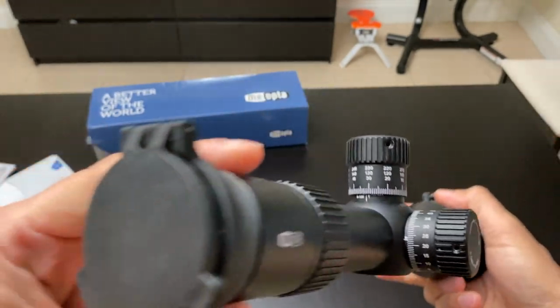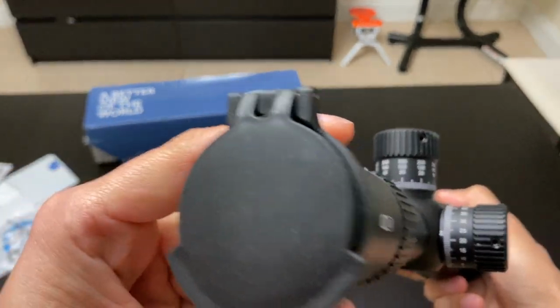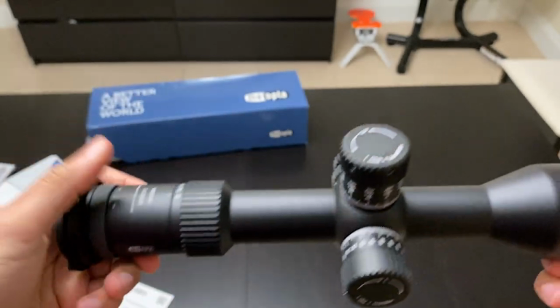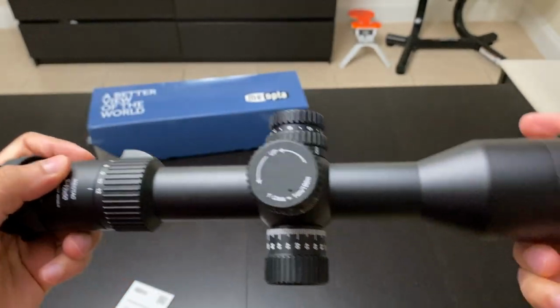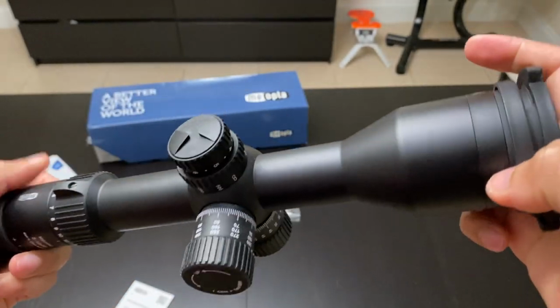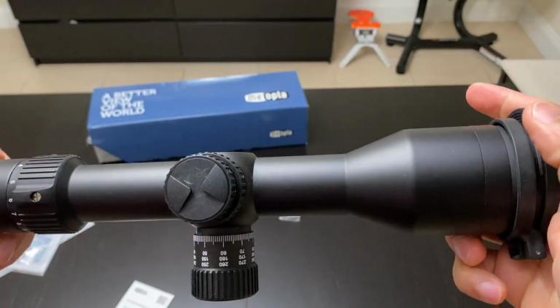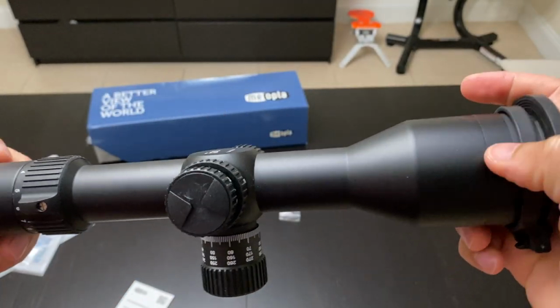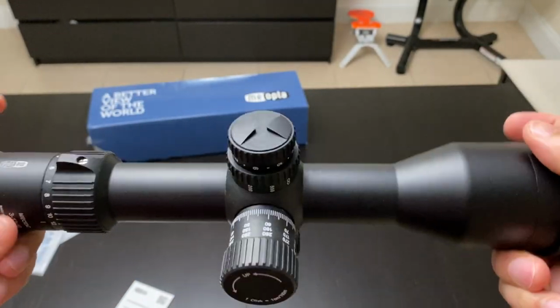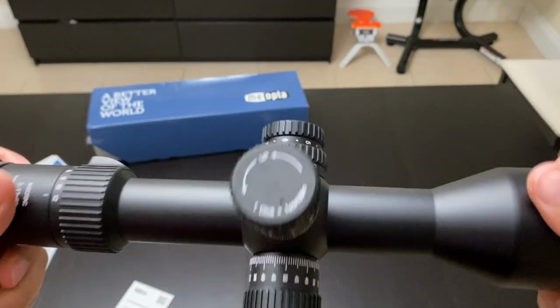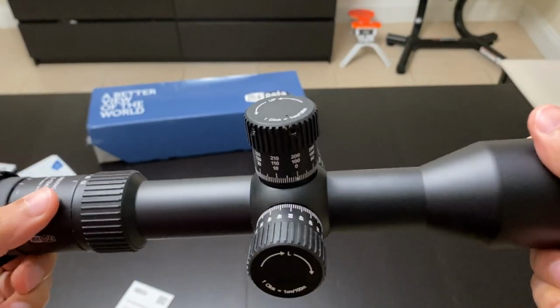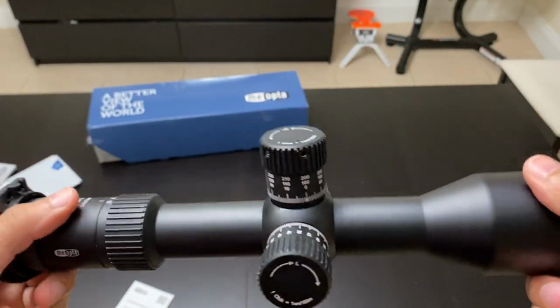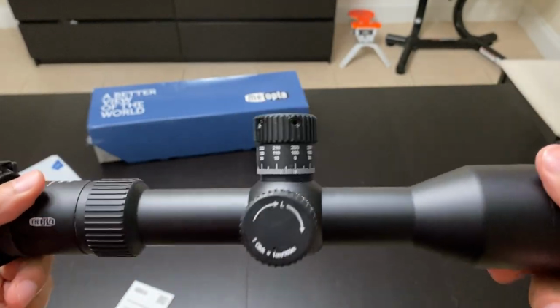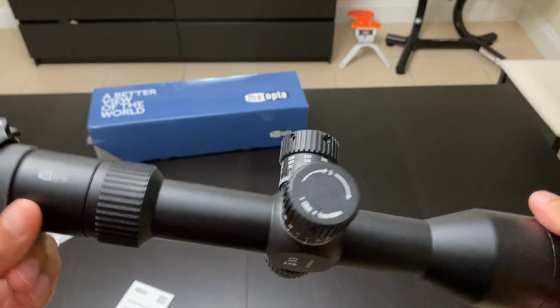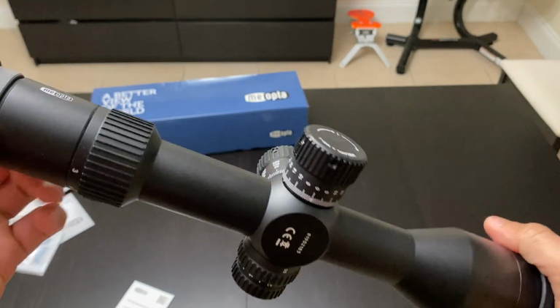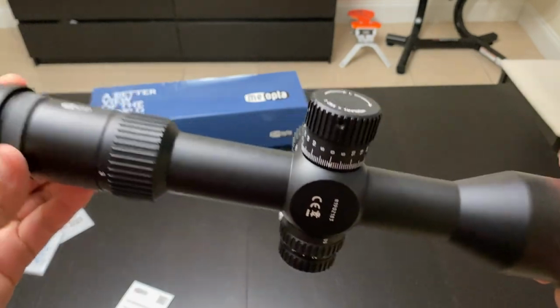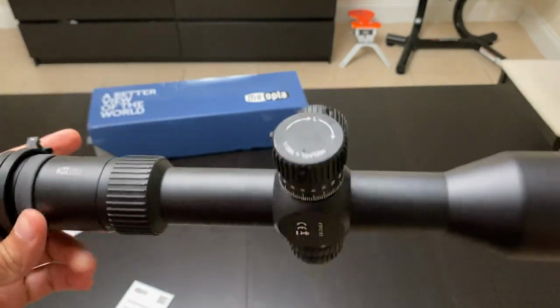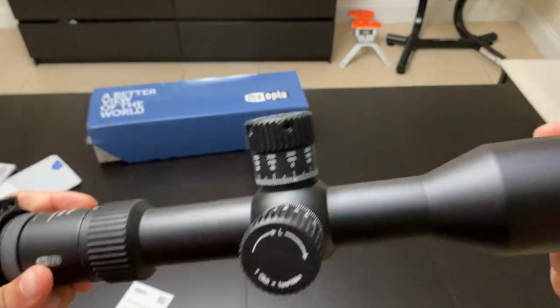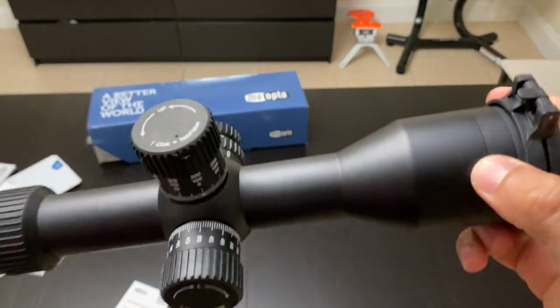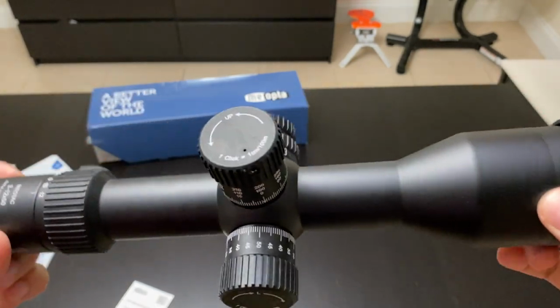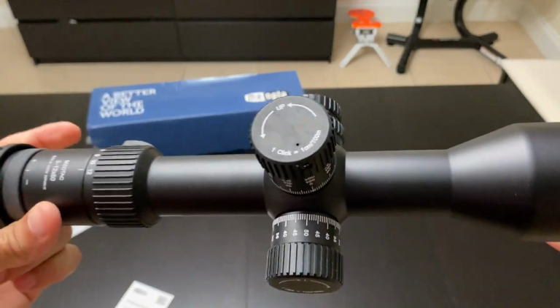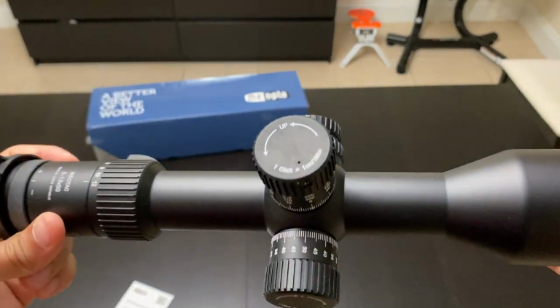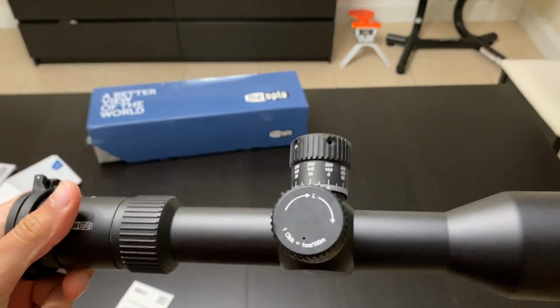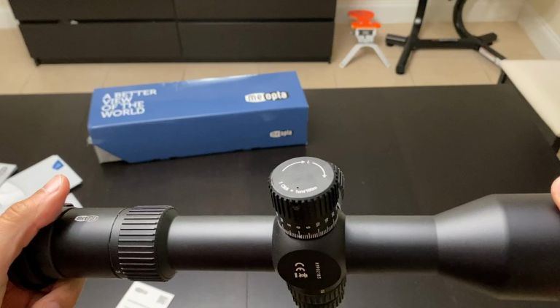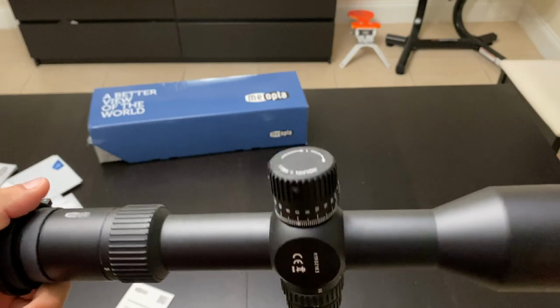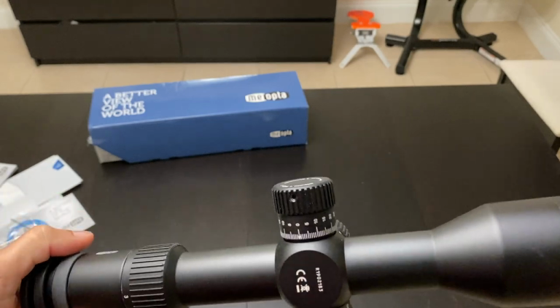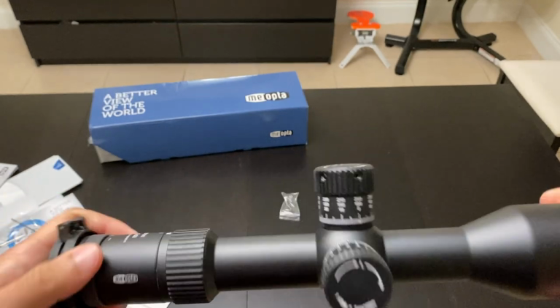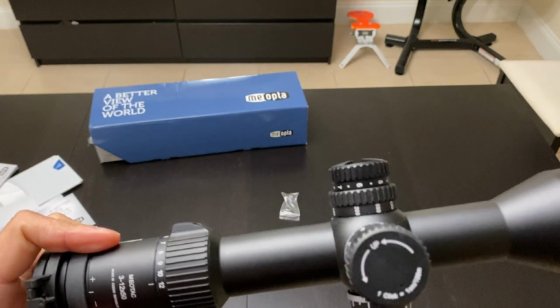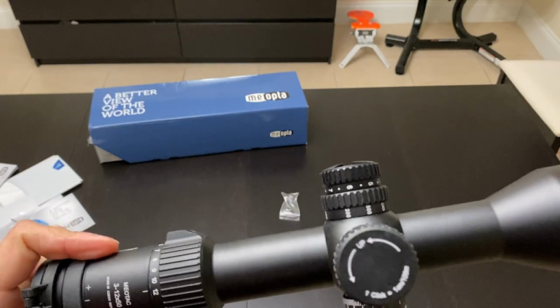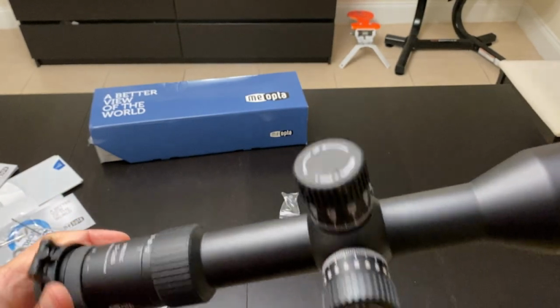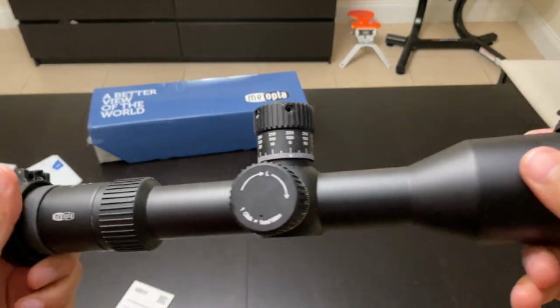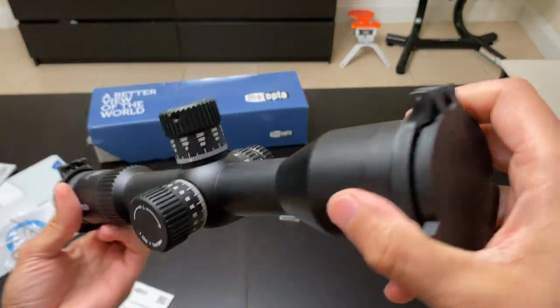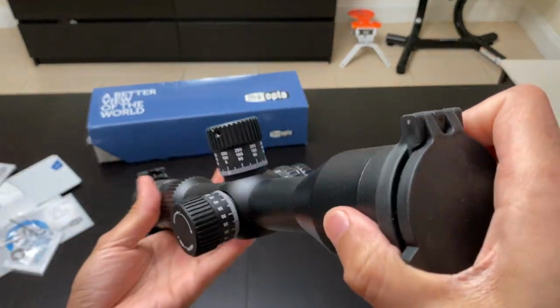If you have any questions please let me know — I can answer them. I didn't go over the full specifications here; you're better off getting those from the website as they'll be more accurate. Let me know if you have any questions — thank you.